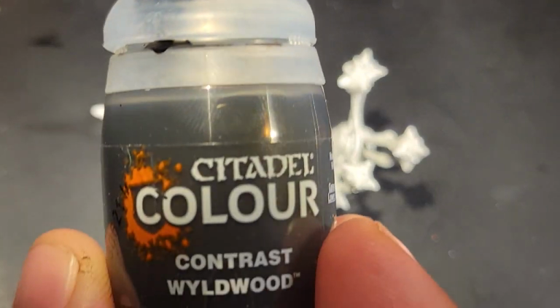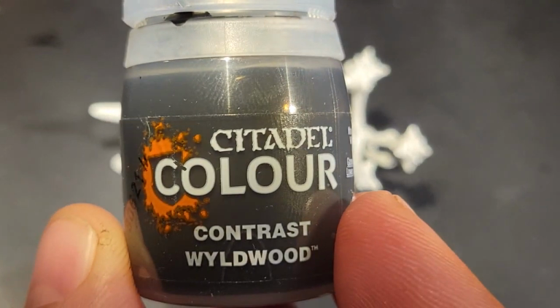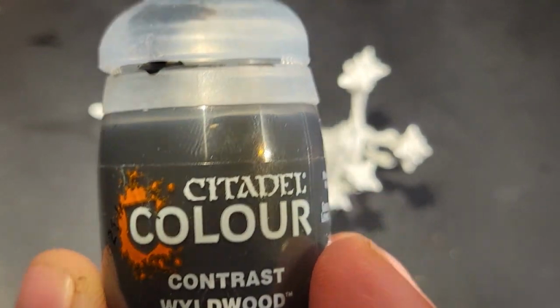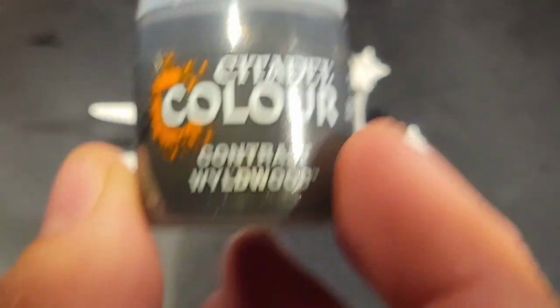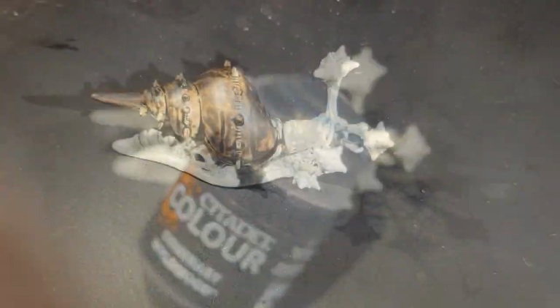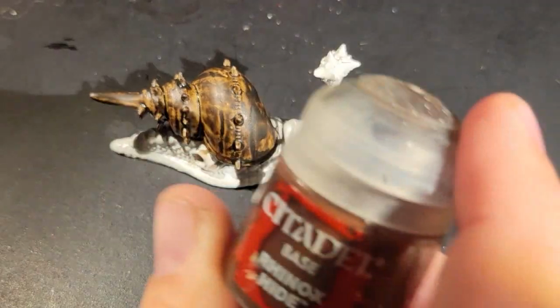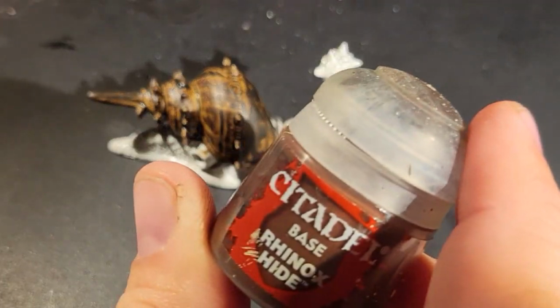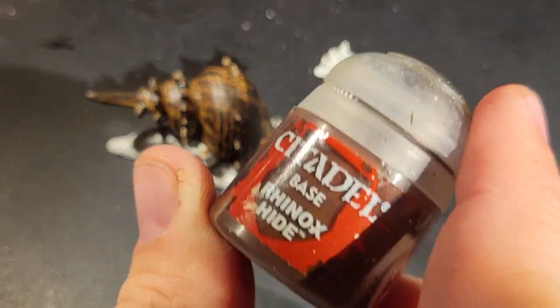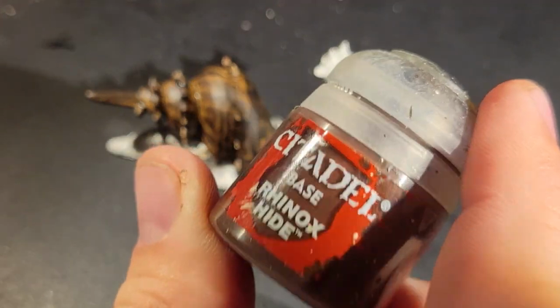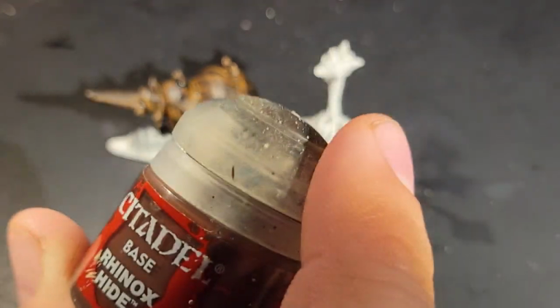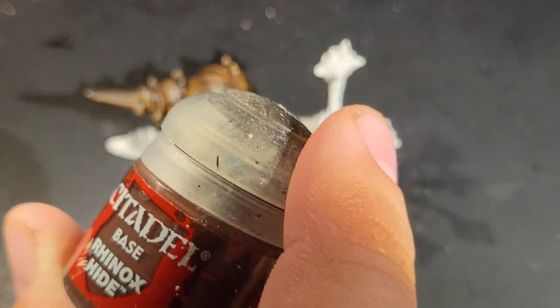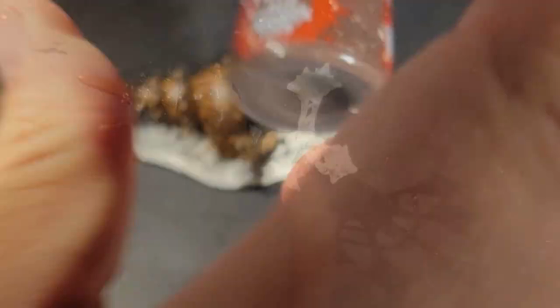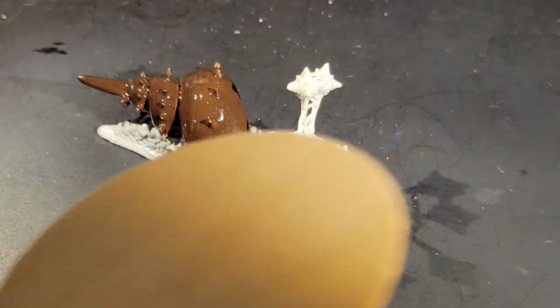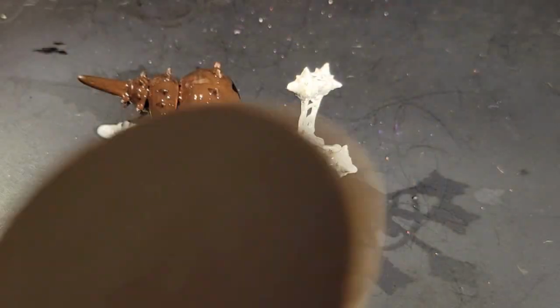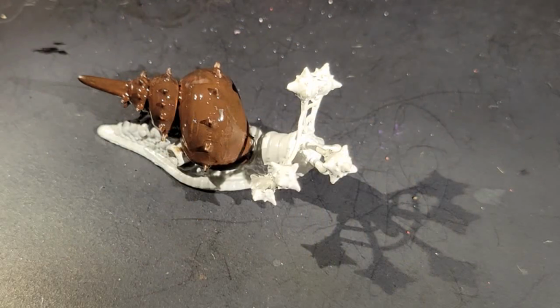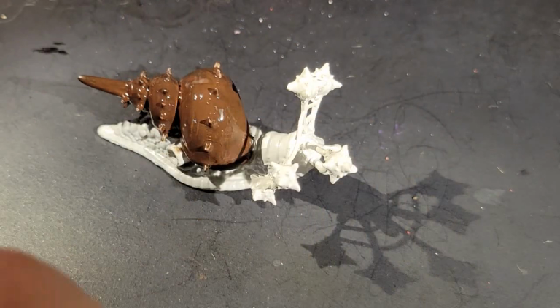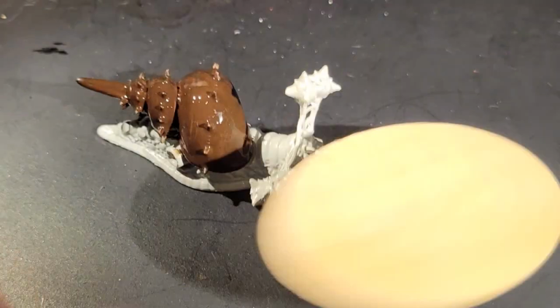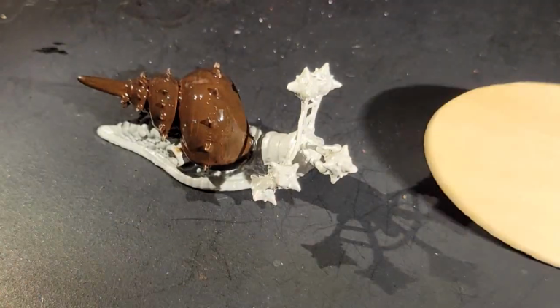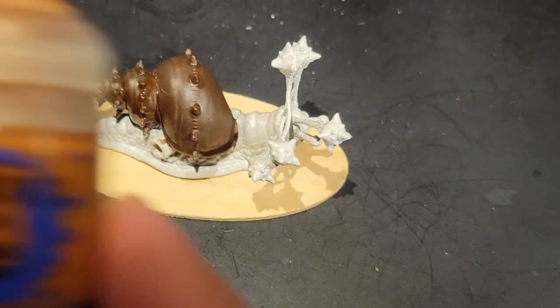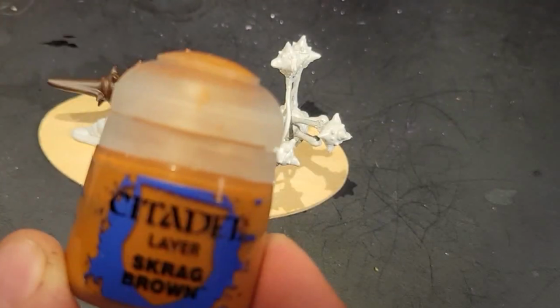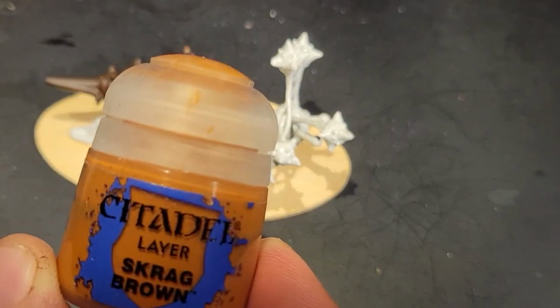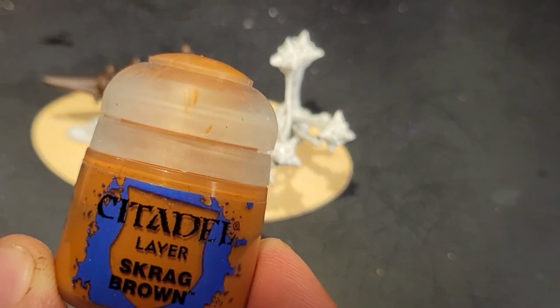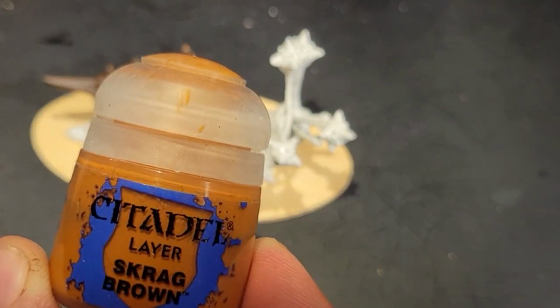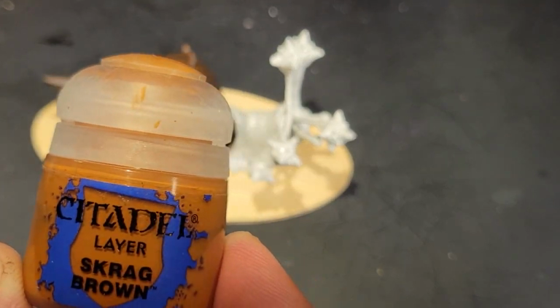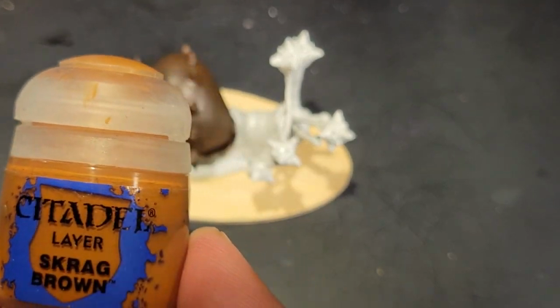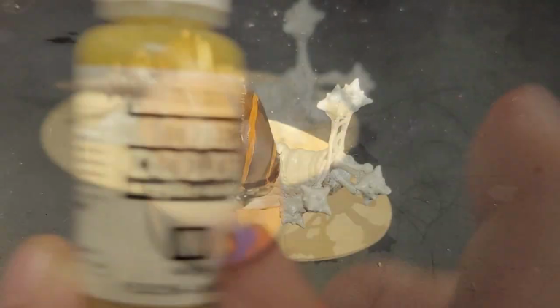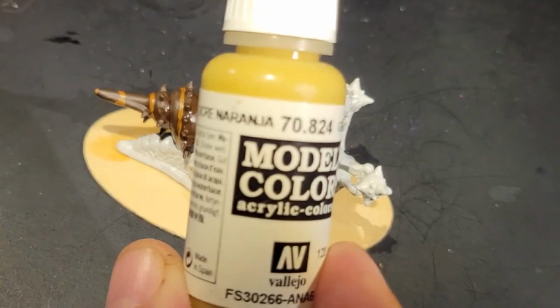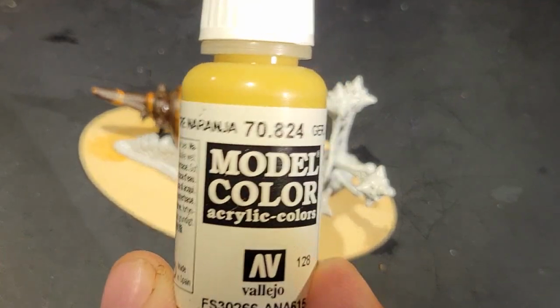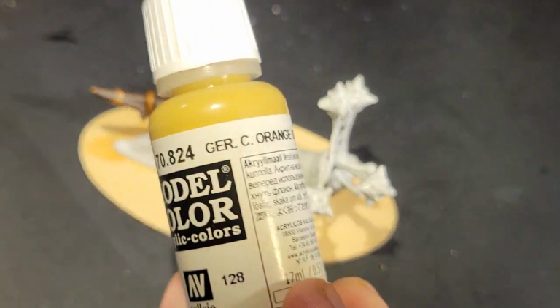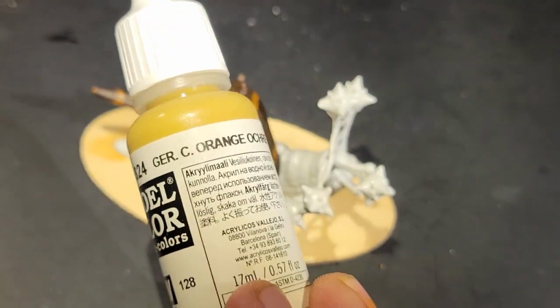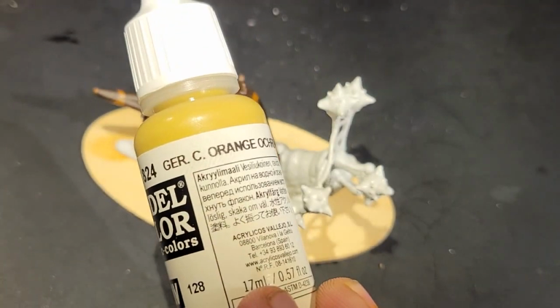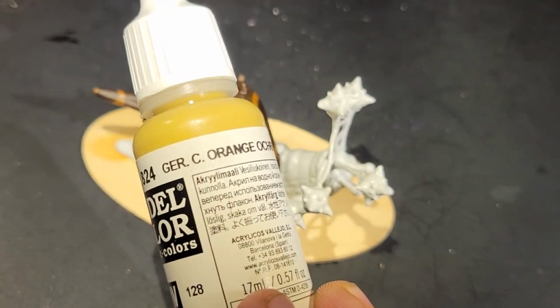Contrast brown. Decide you hate it. Go dark brown instead. Let's give it a base. How about some reddish brown? Maybe some ochre for the shell.